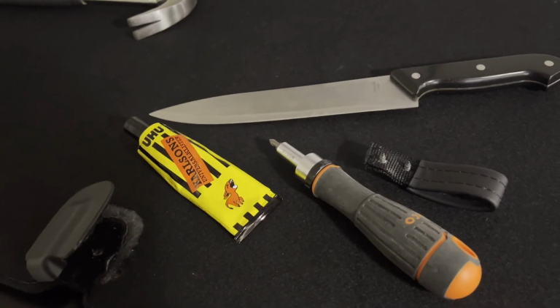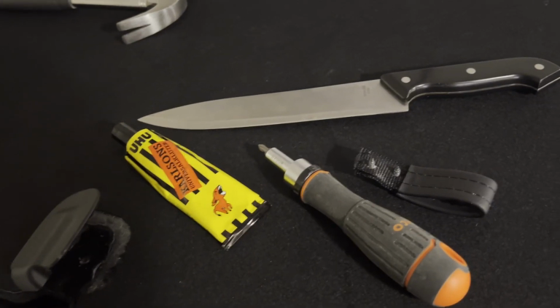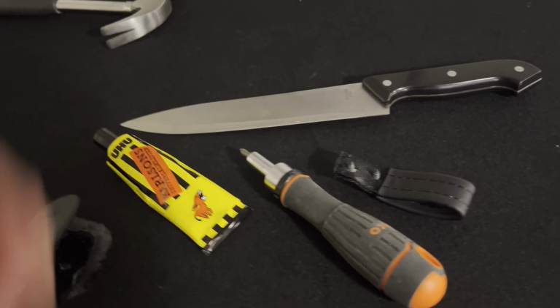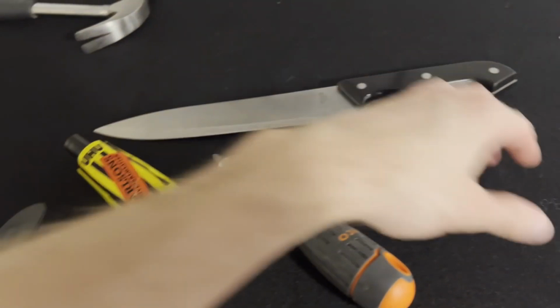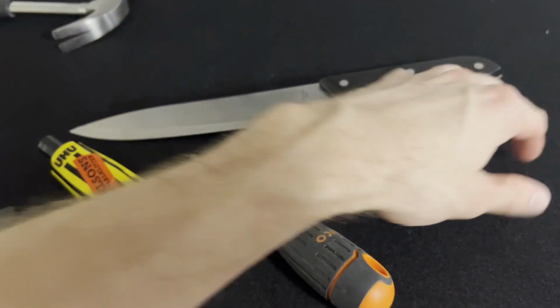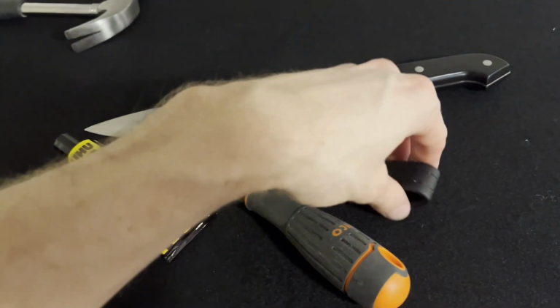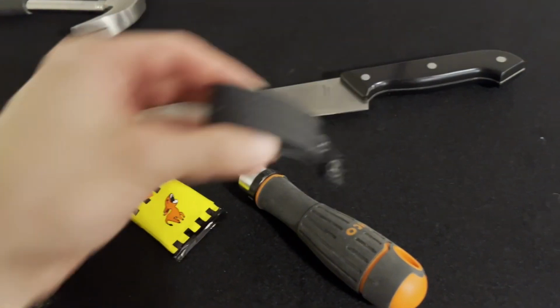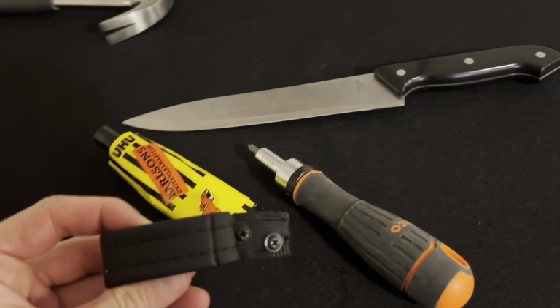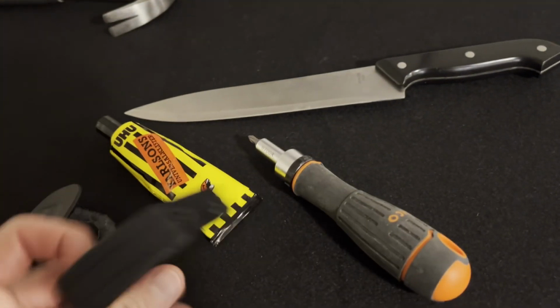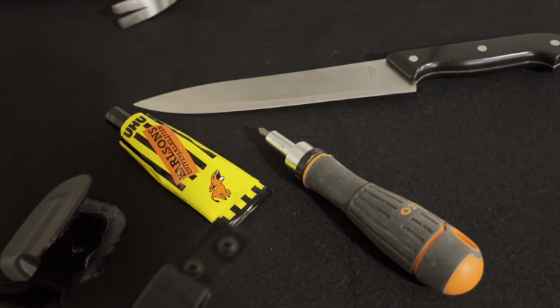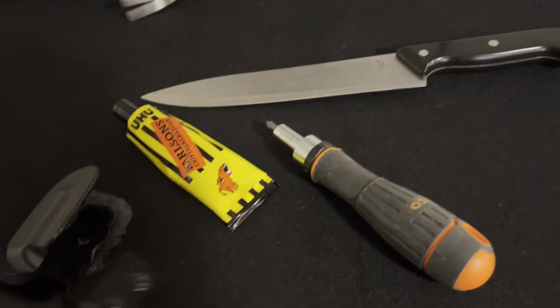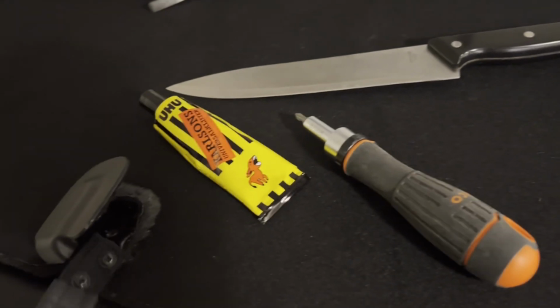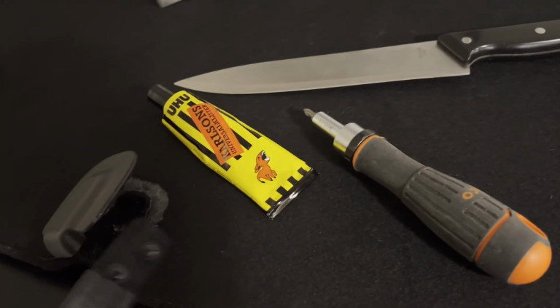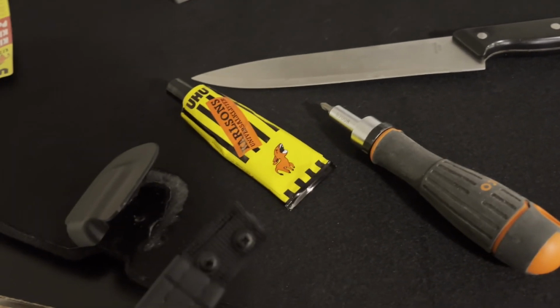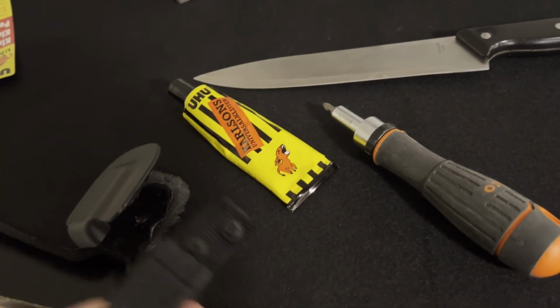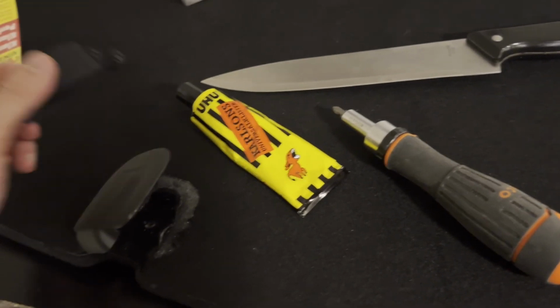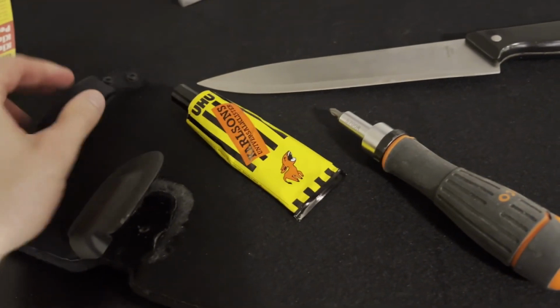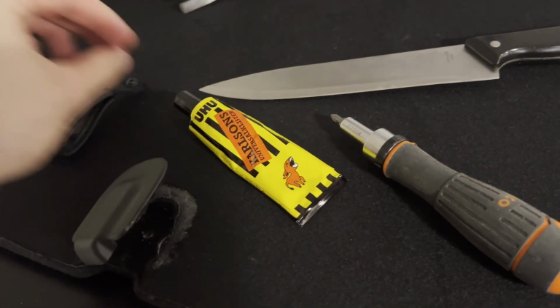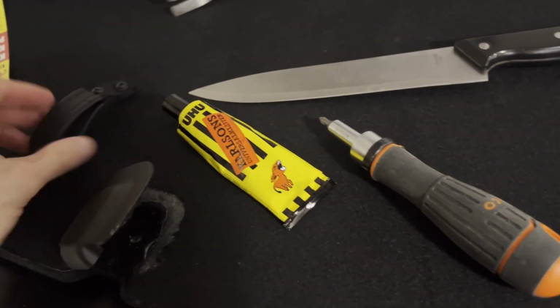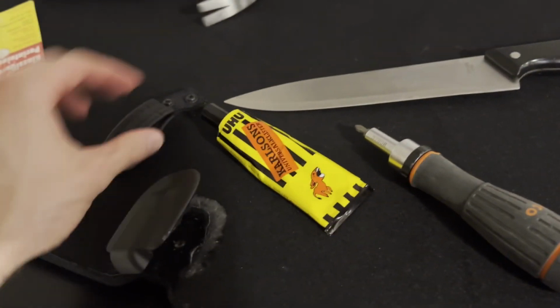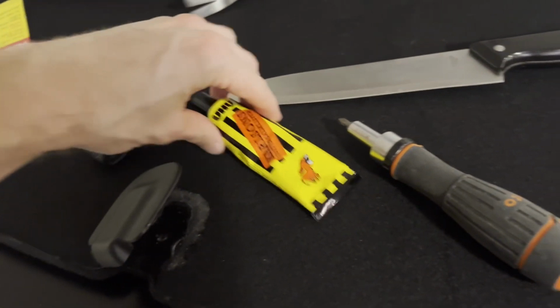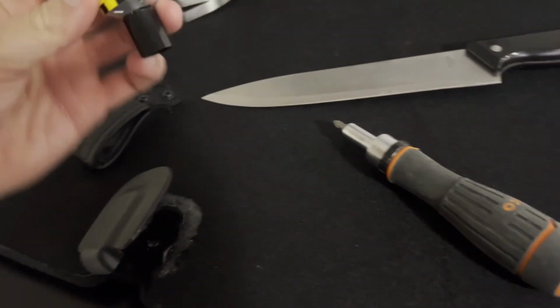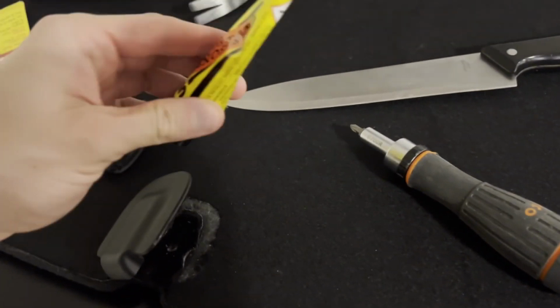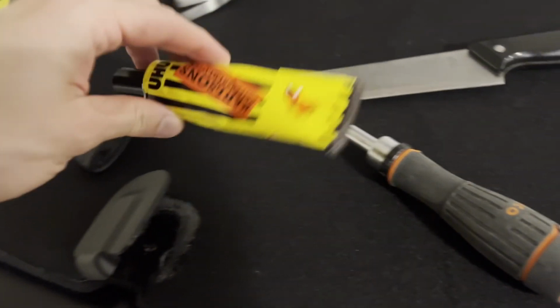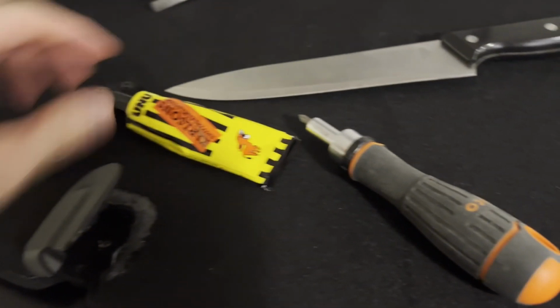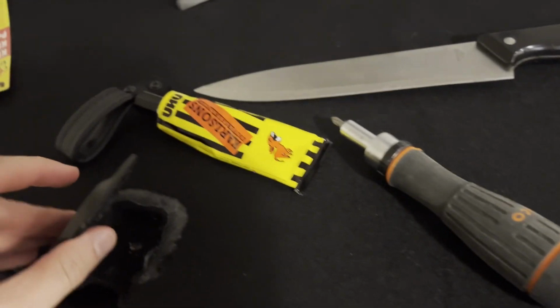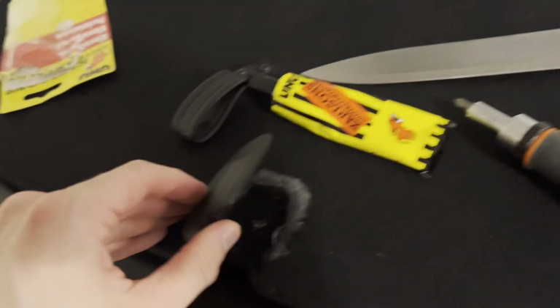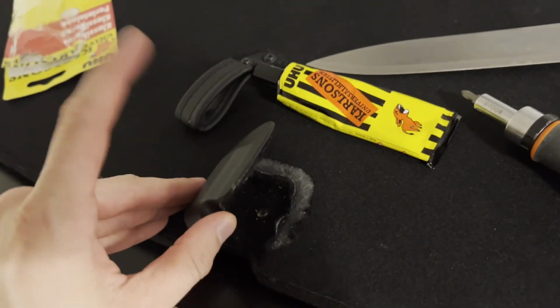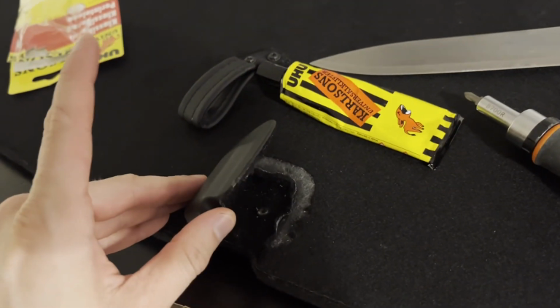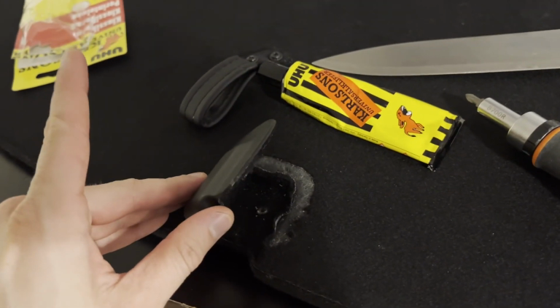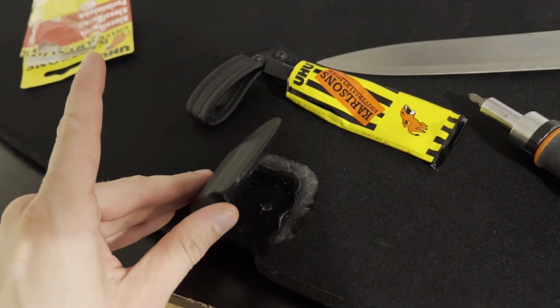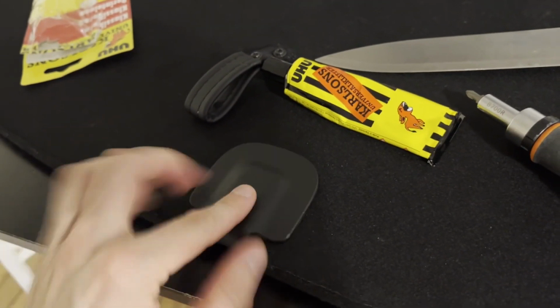To get it back in, the only way seems to be to screw it back into the holes. To secure it and not have the same problem again, I'll glue it, and then glue the cover back. And that's it.